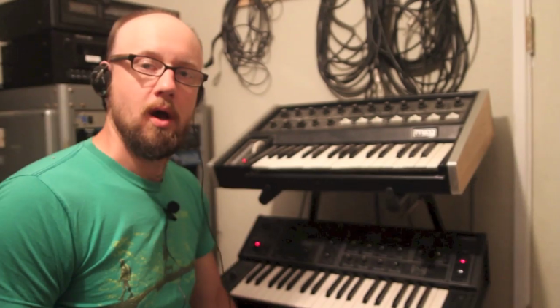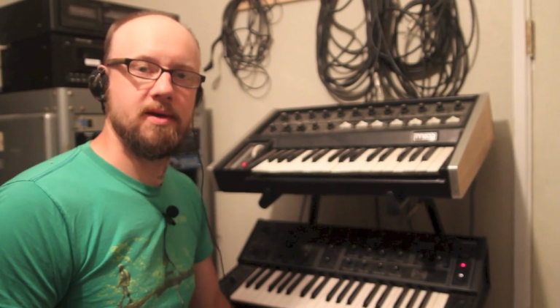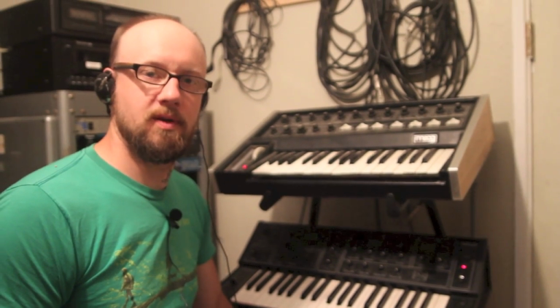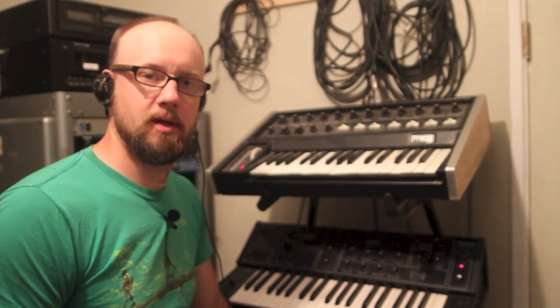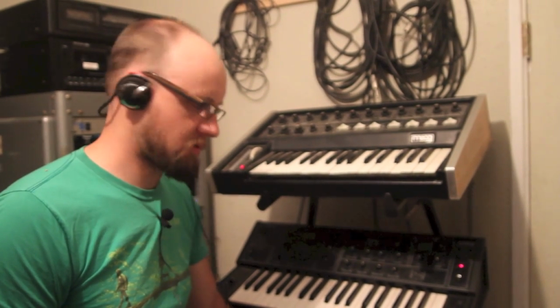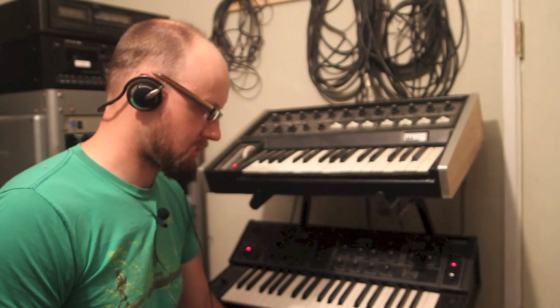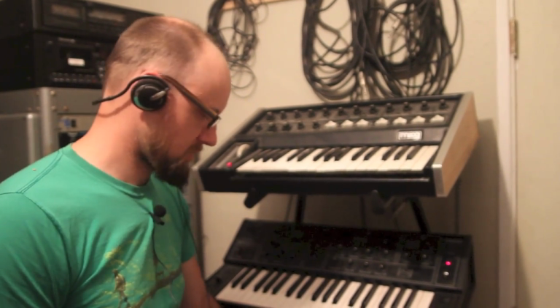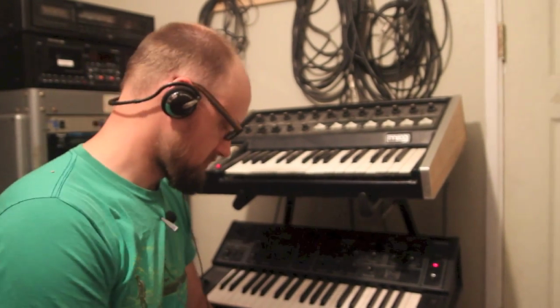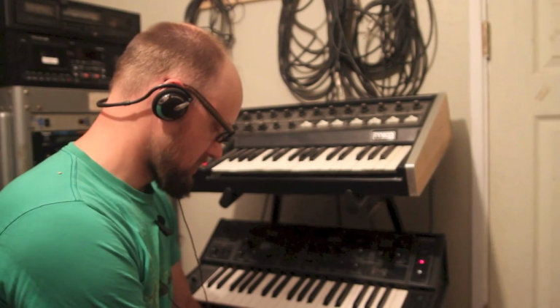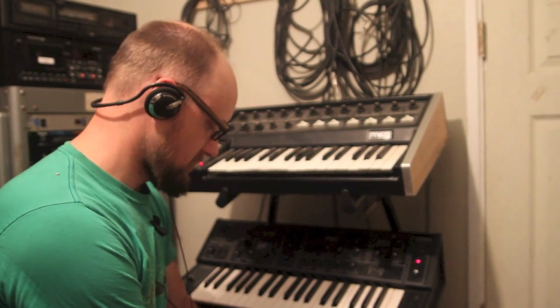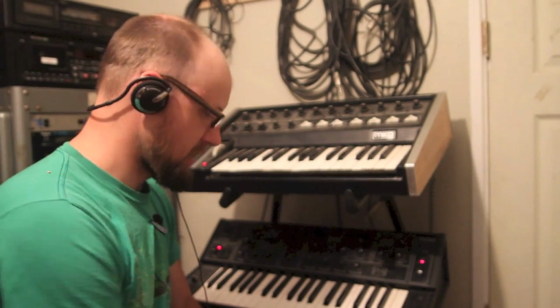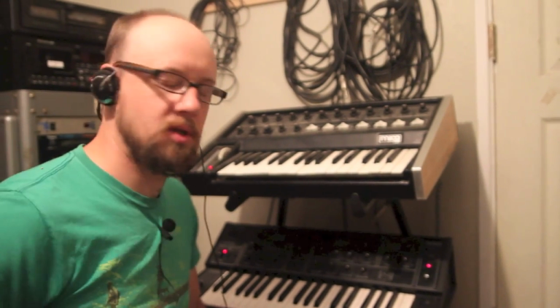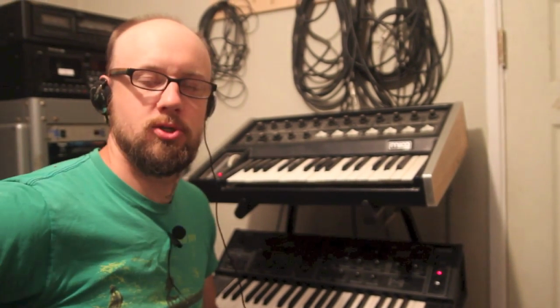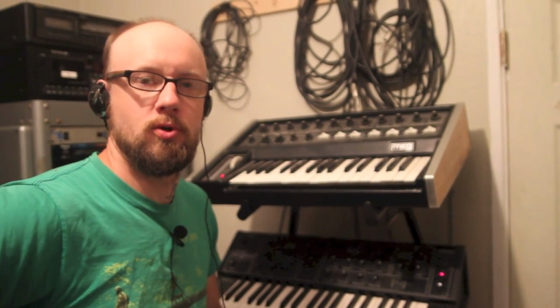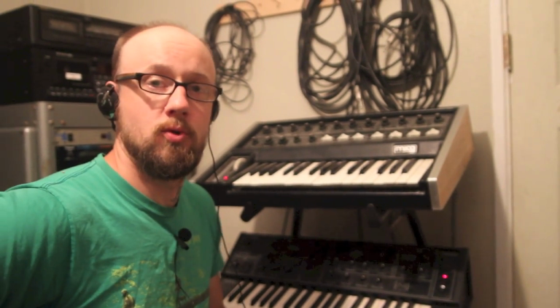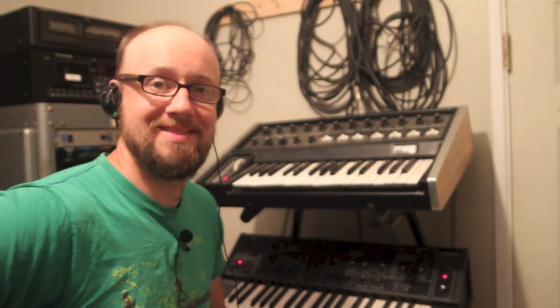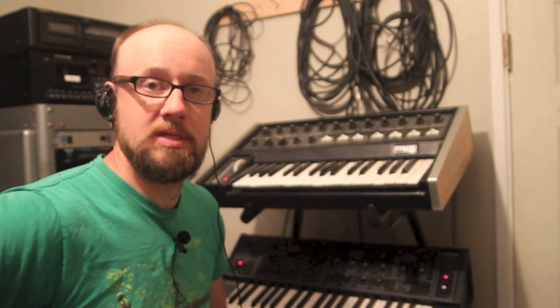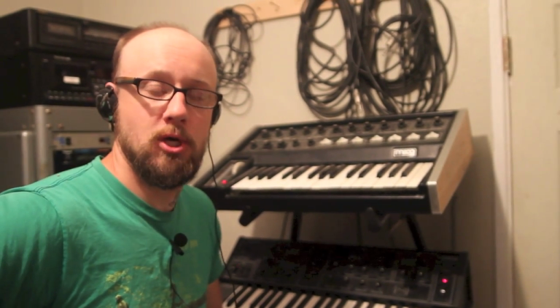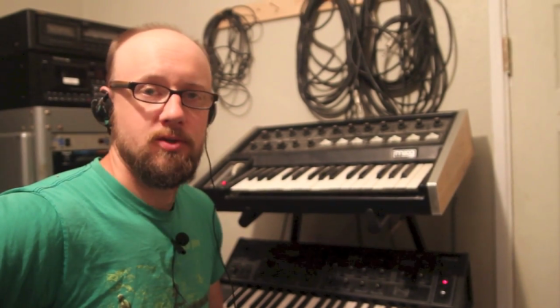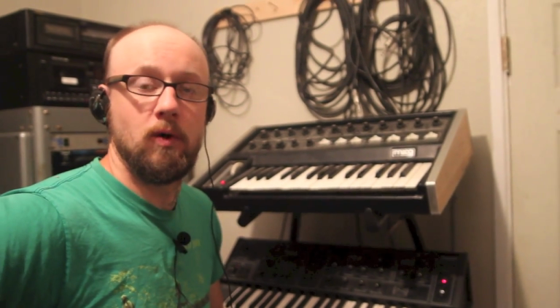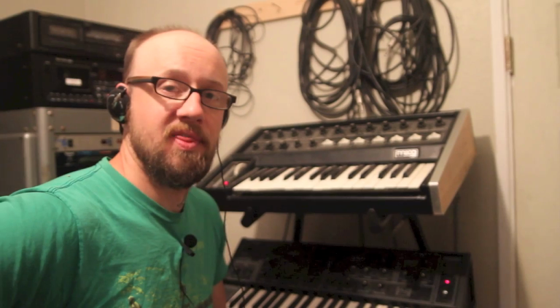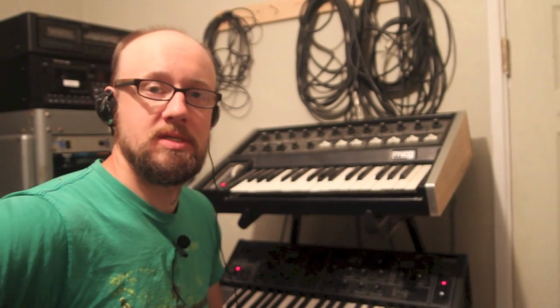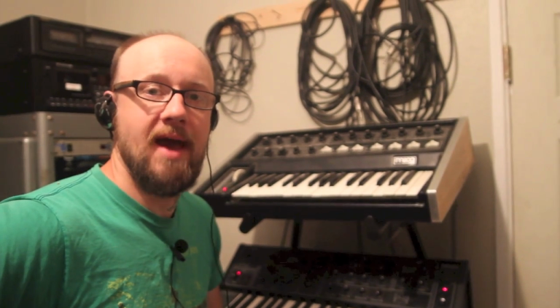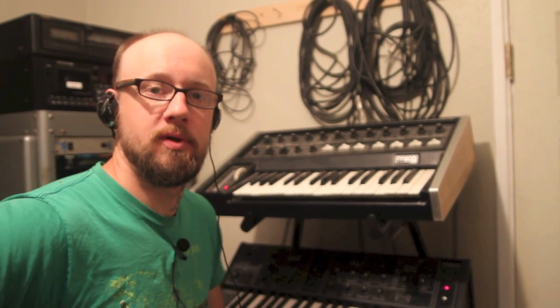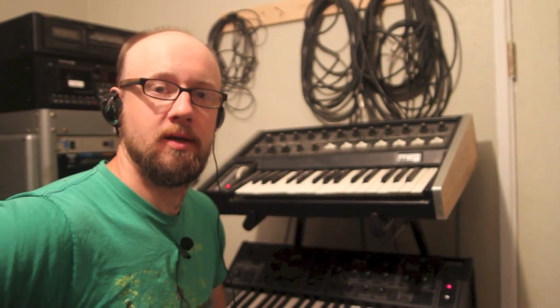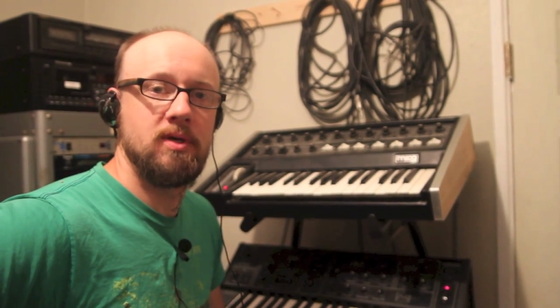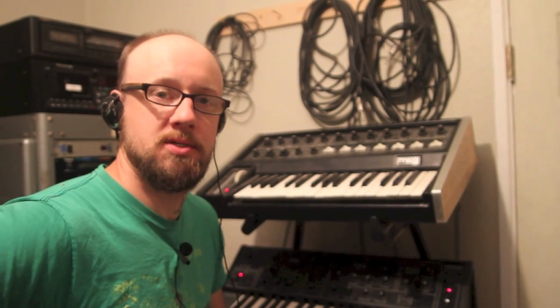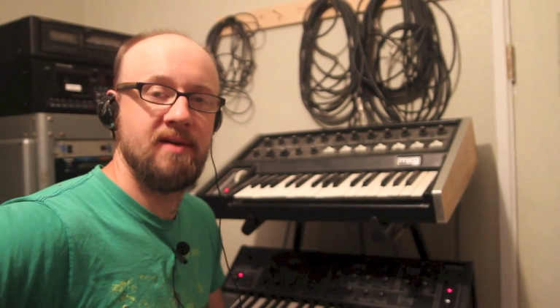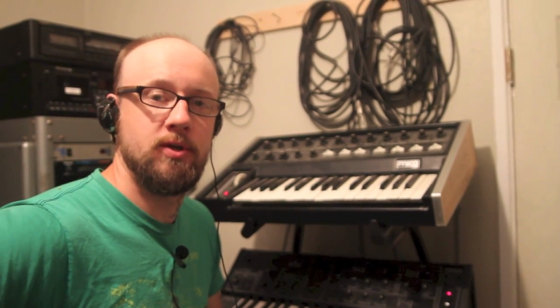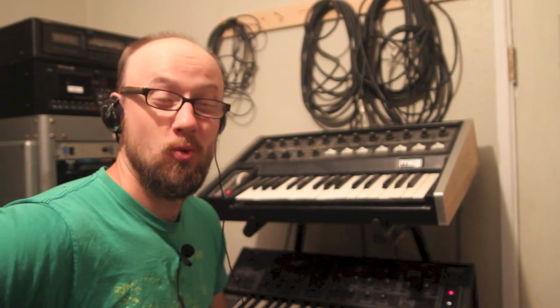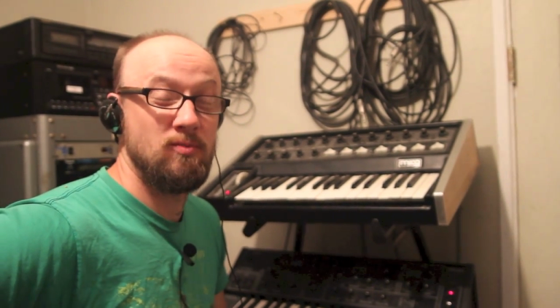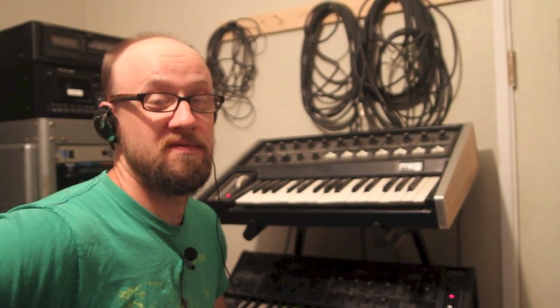Hi guys, Steve here again with sithrotech.com, and I am here to show you our new eight-step sequencer. It's really cool — it's got three CV outputs that can all be adjusted by voltage, which gives some really neat effects.